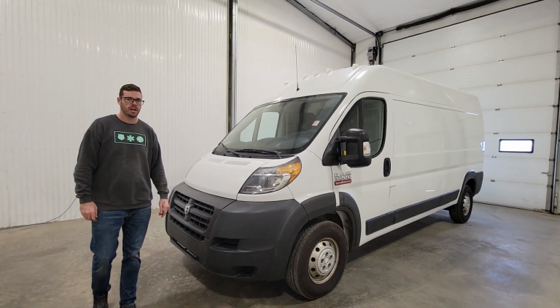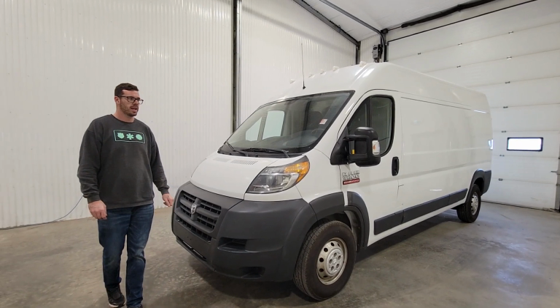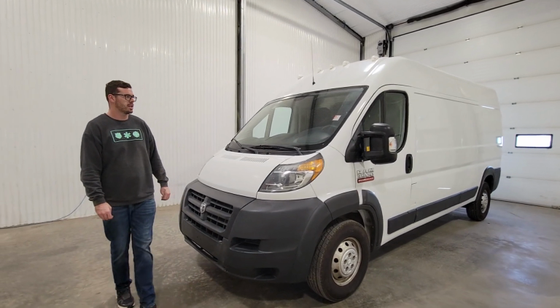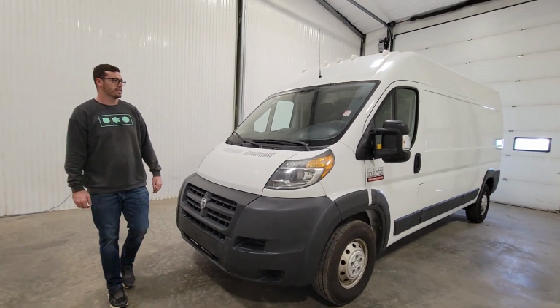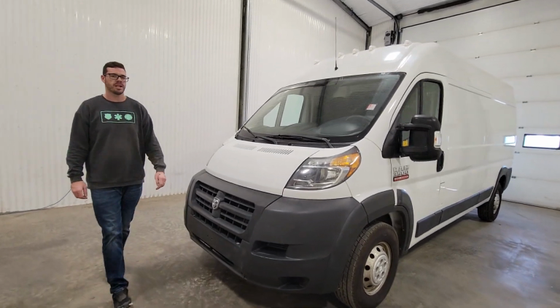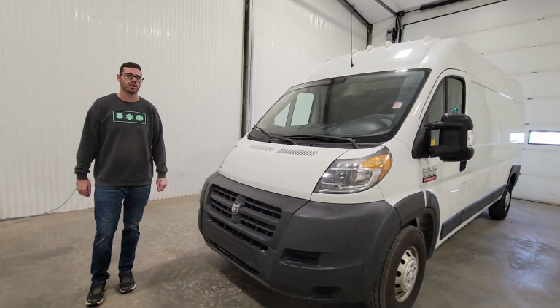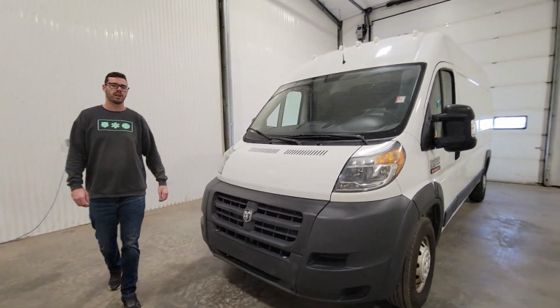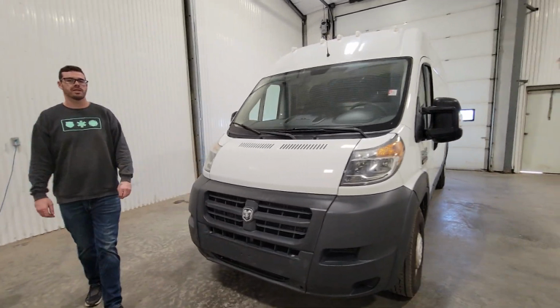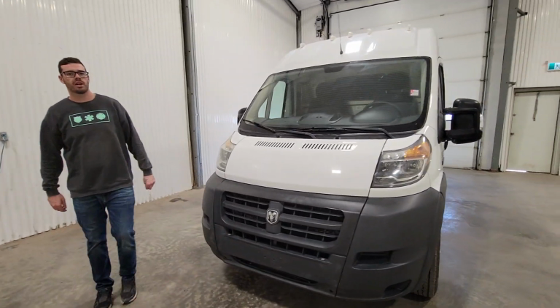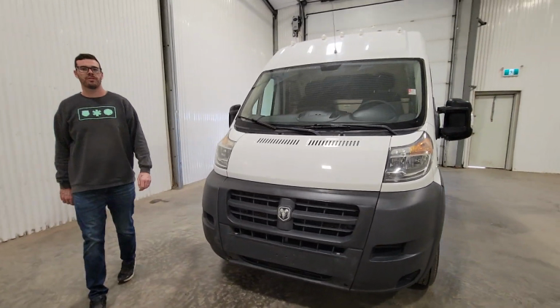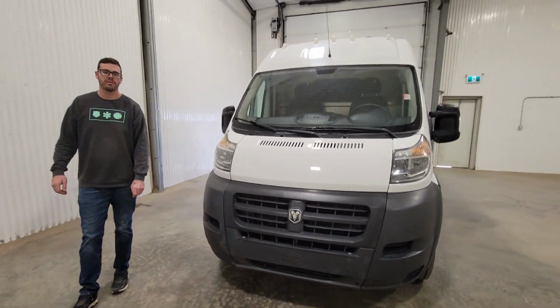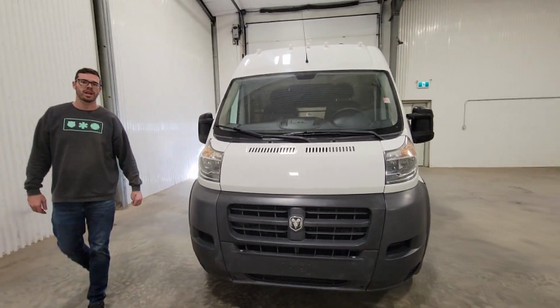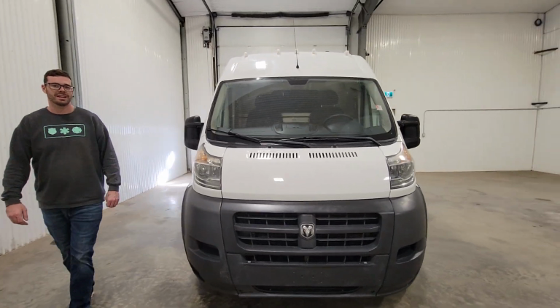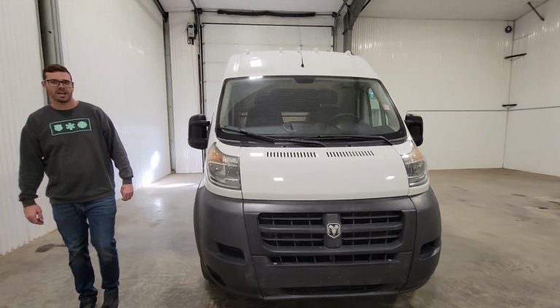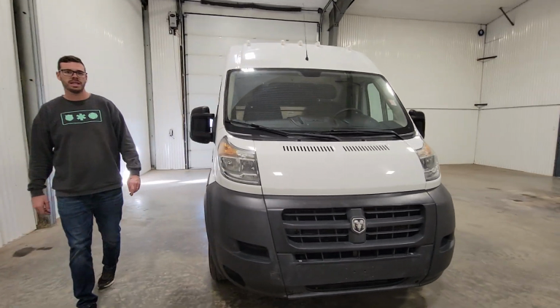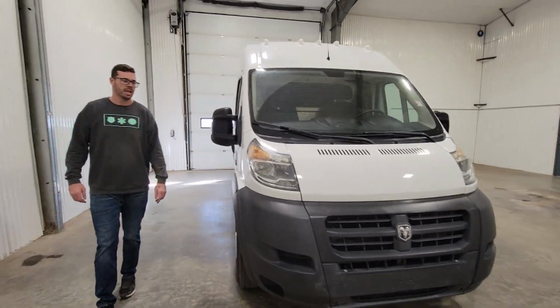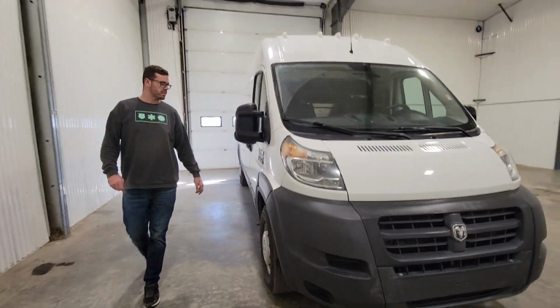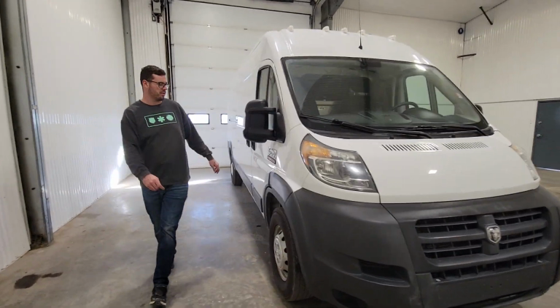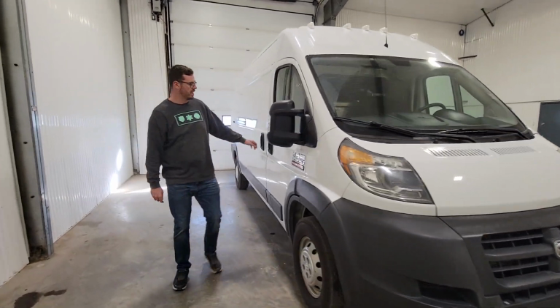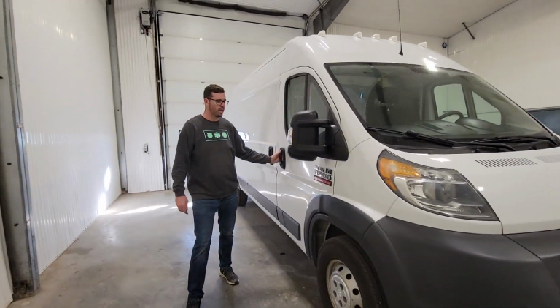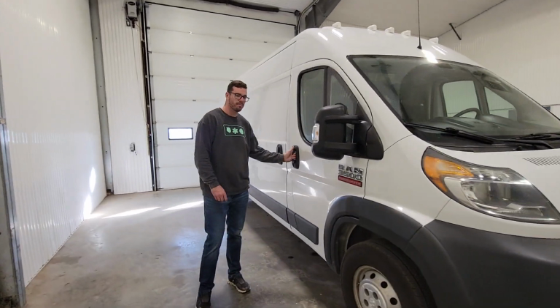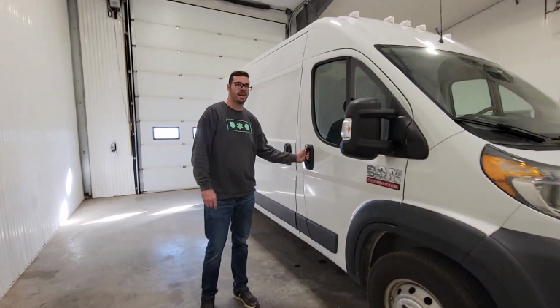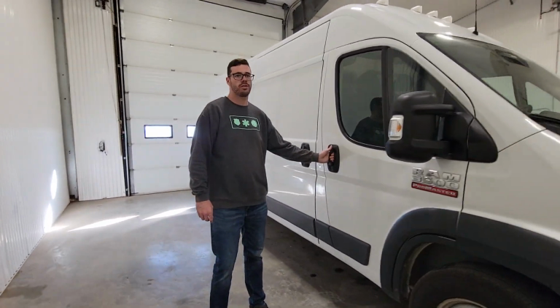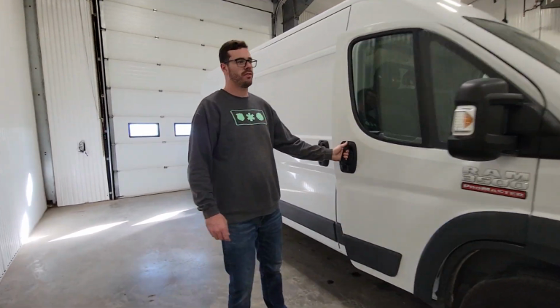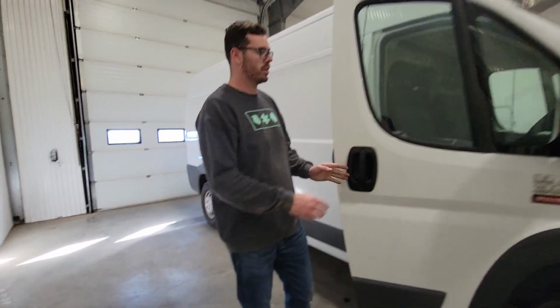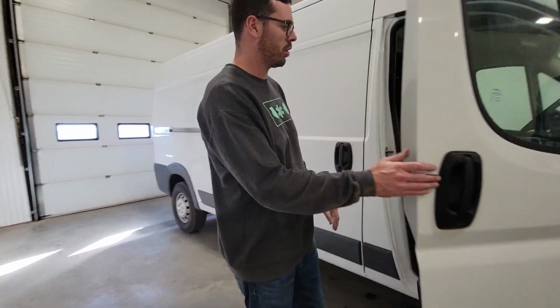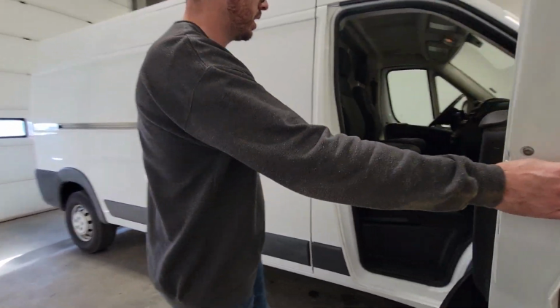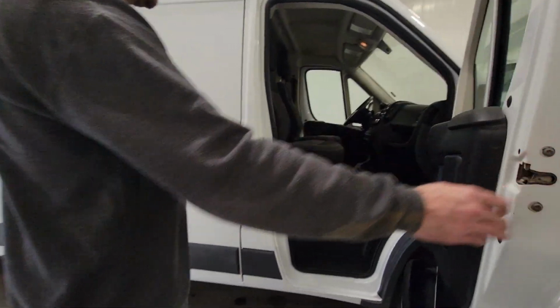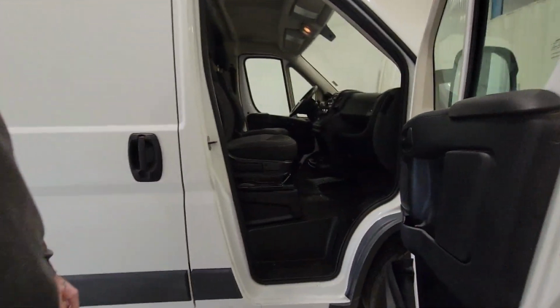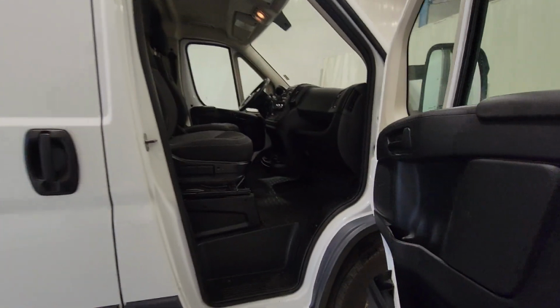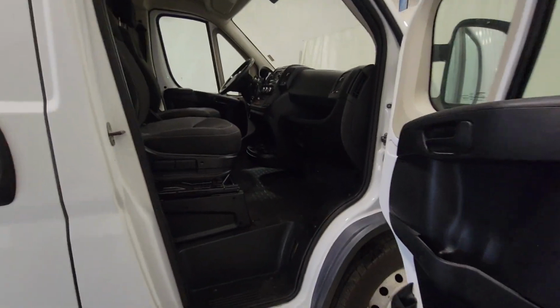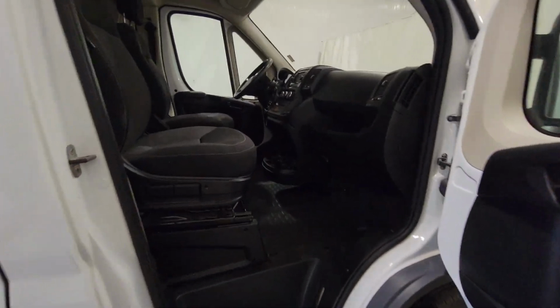Hi guys, it's Jamie from Soster & Truck Center. This is stock number 4485P. It's a 2014 Ram ProMaster 3500 cargo van with 224K.